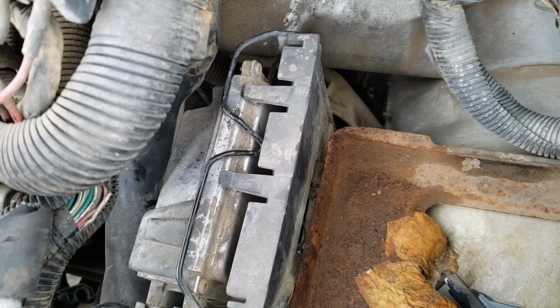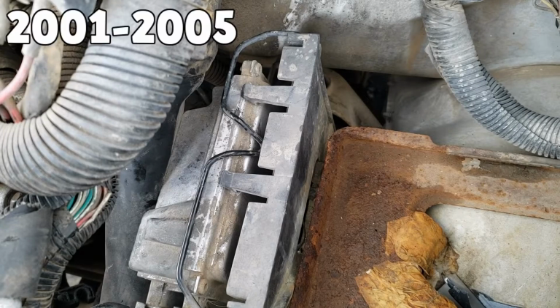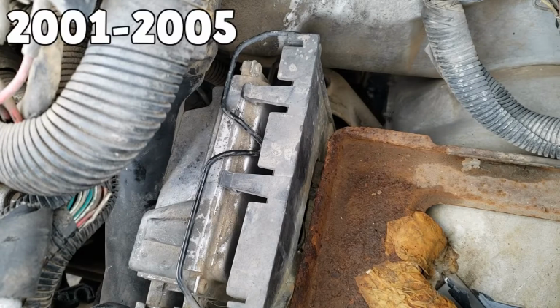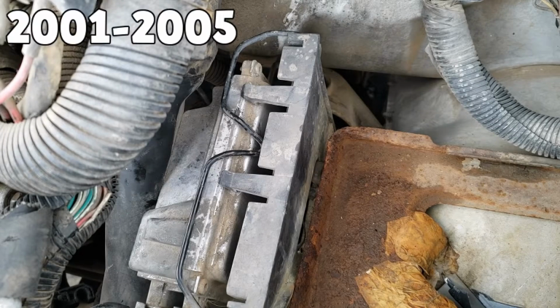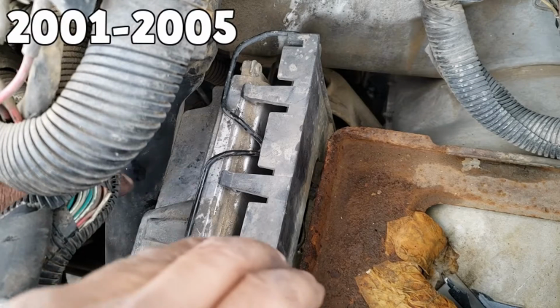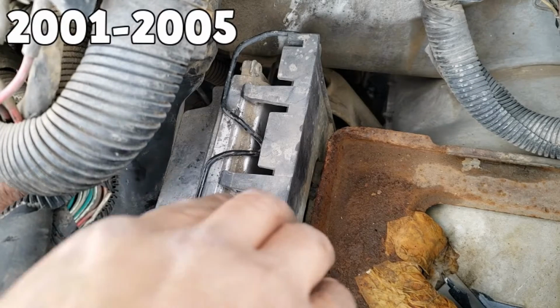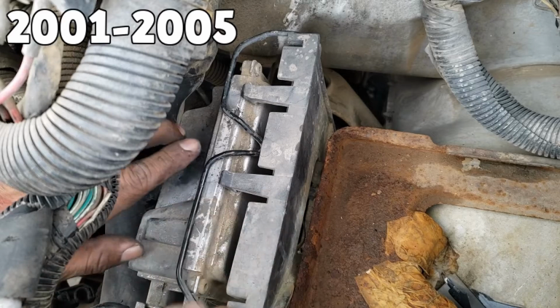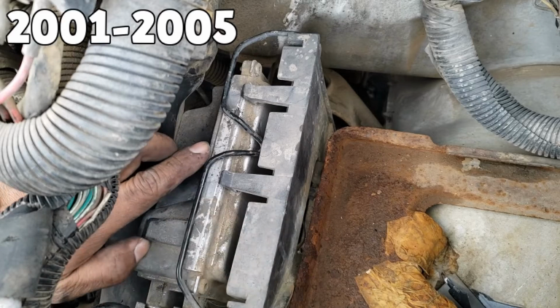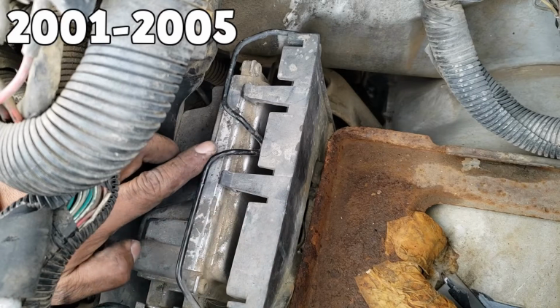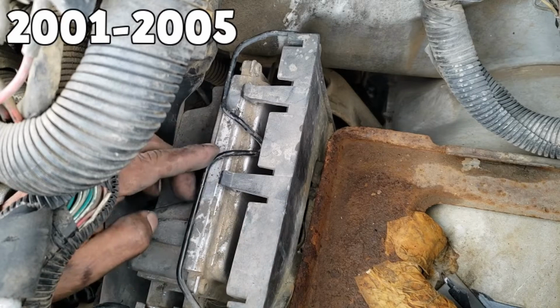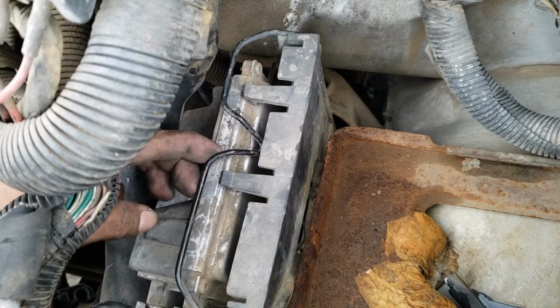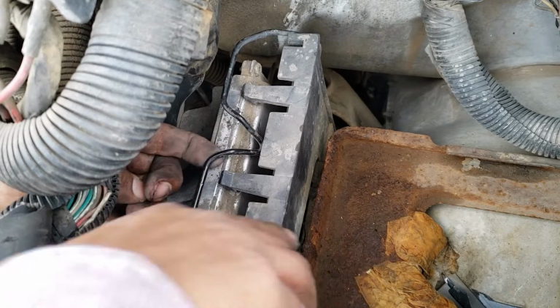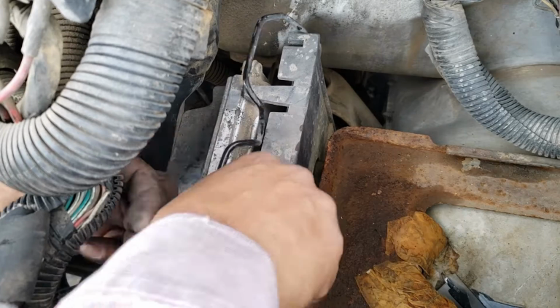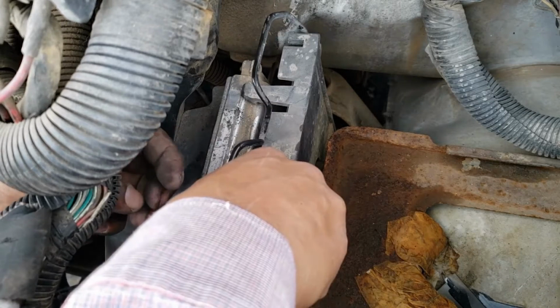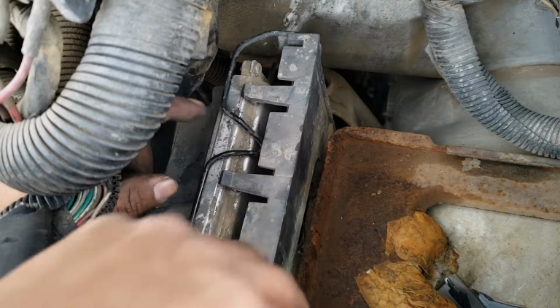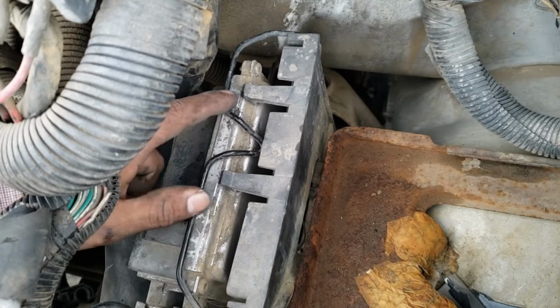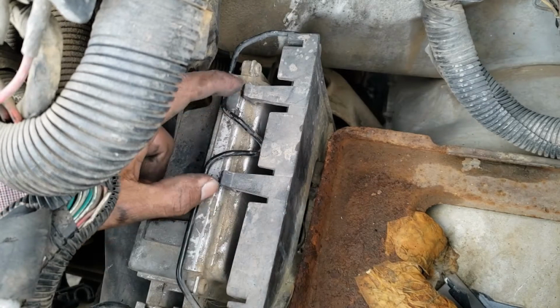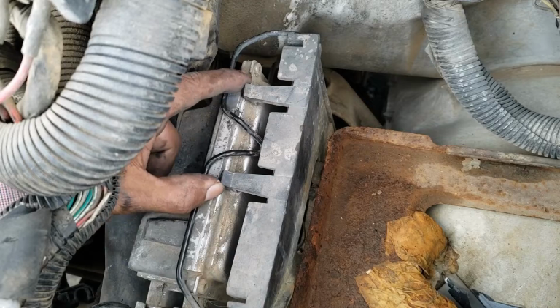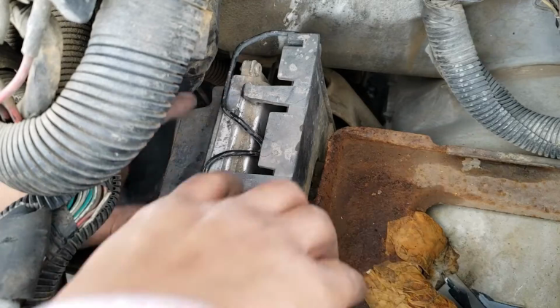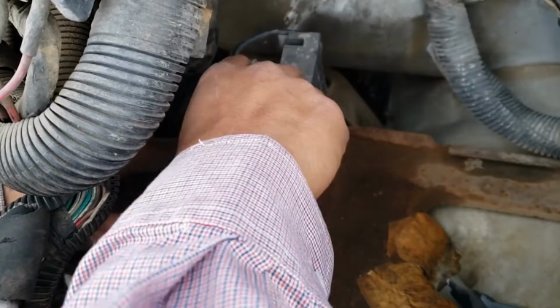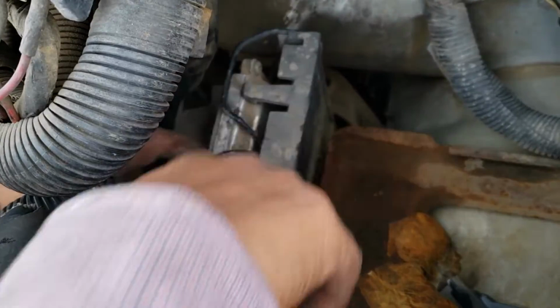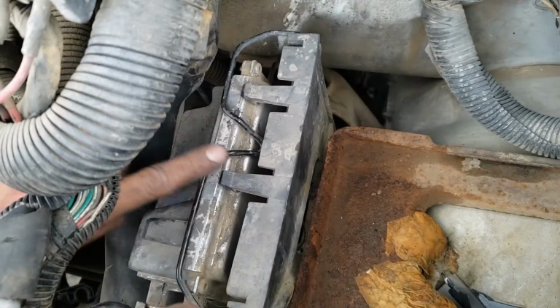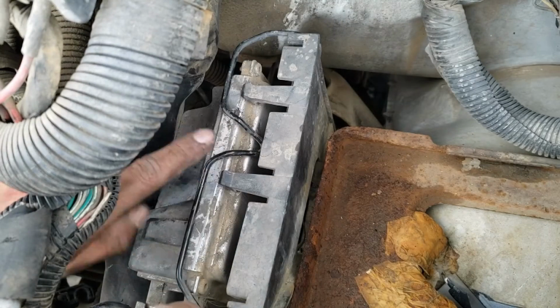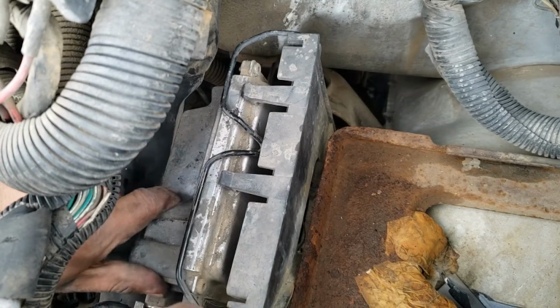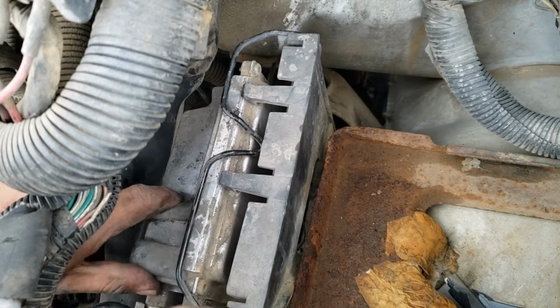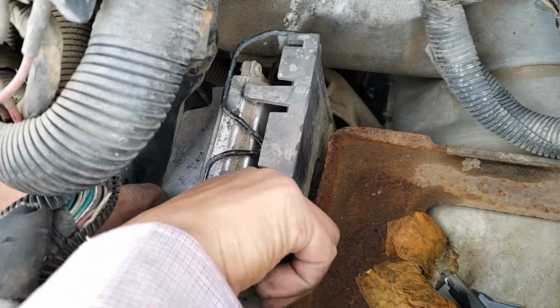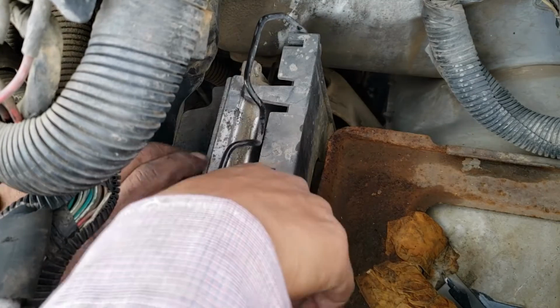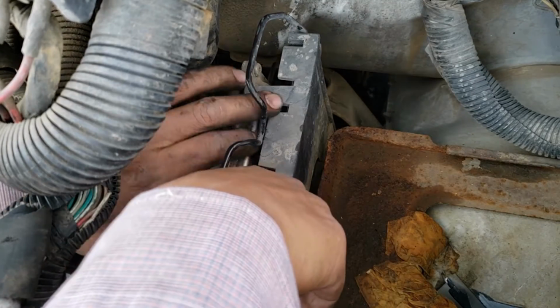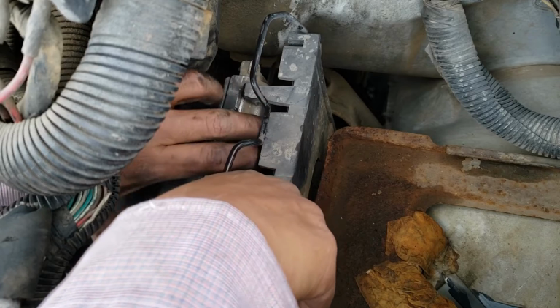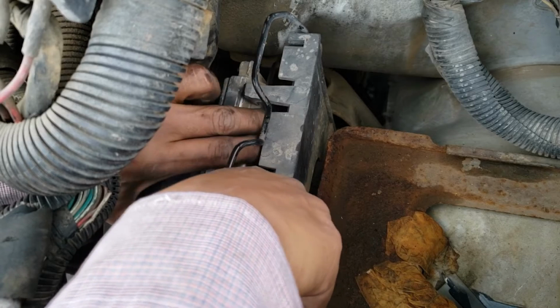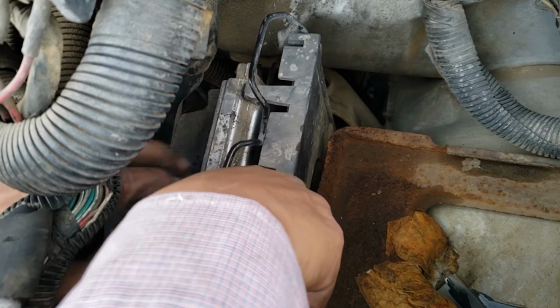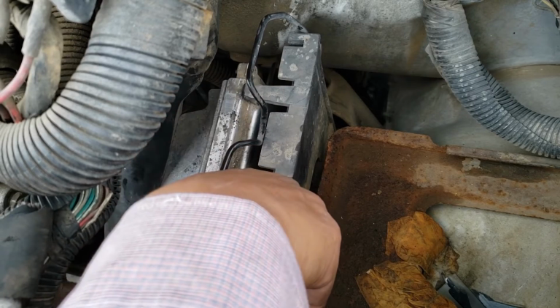Here we have a 2005 Chevy Astro. For this one, you would pull back on this tab and then release the PCM from these two tabs by pushing it to the left. And once that's free, you can just wiggle it out.